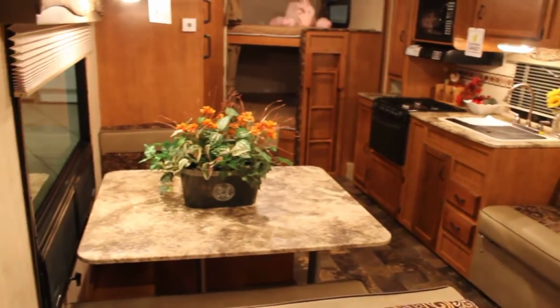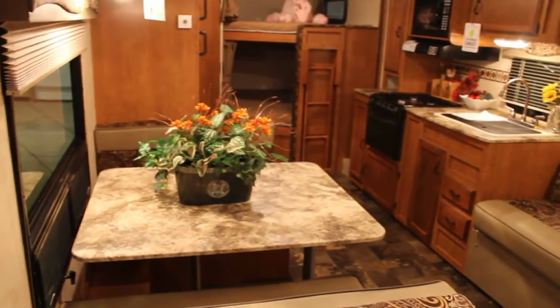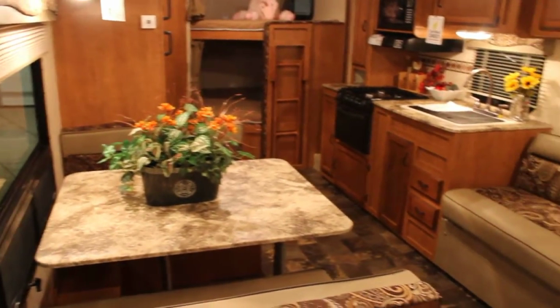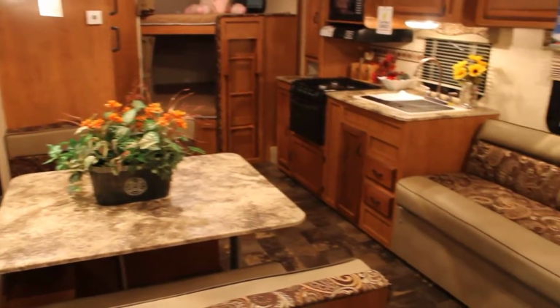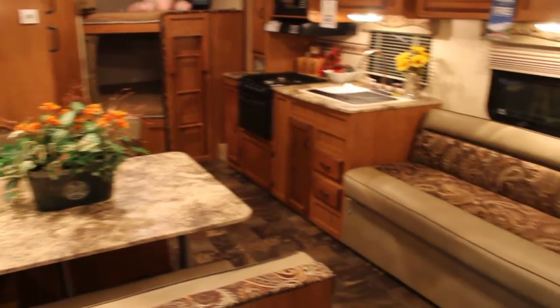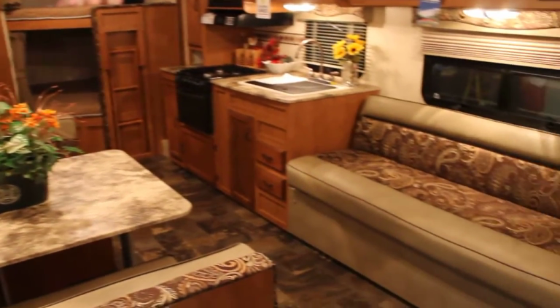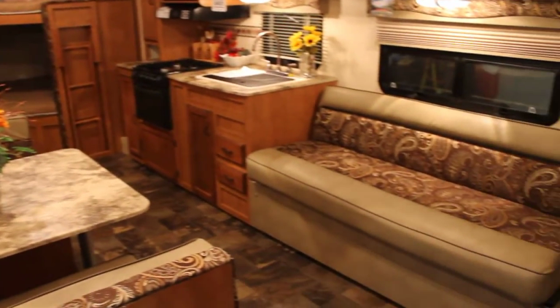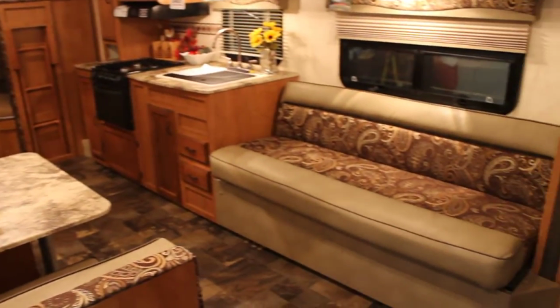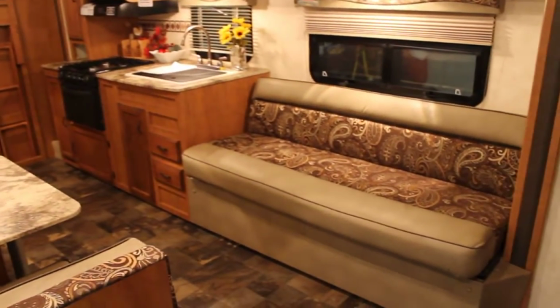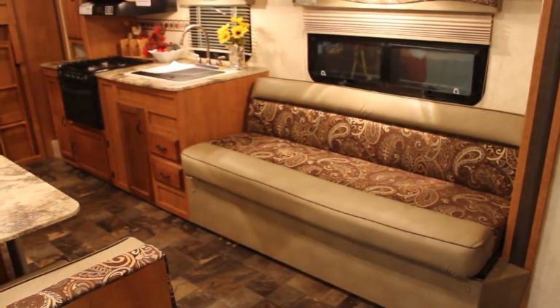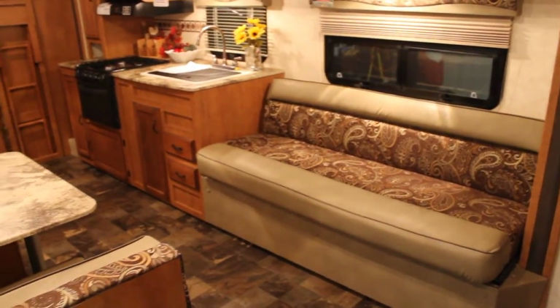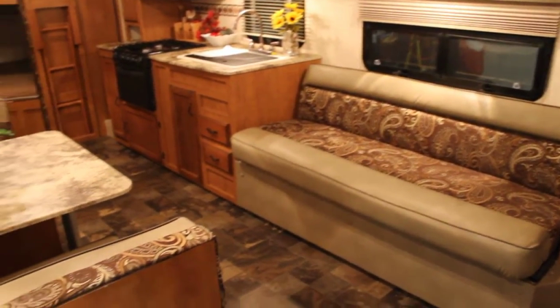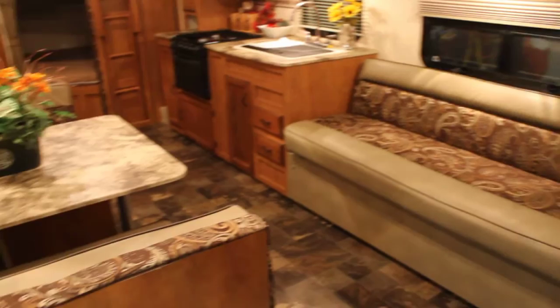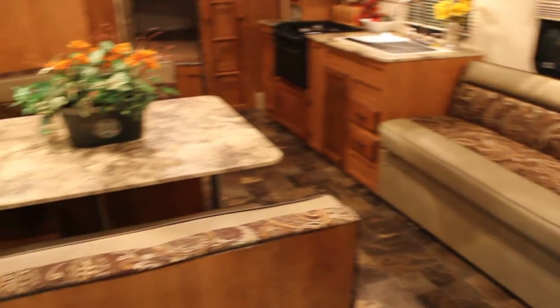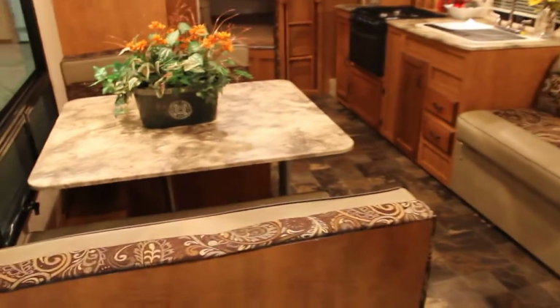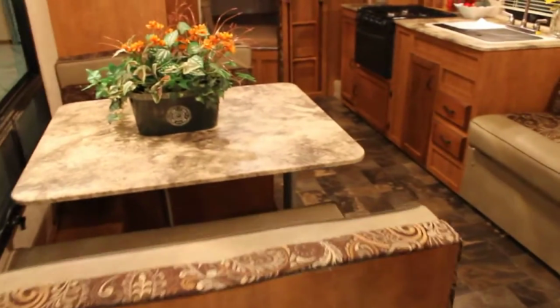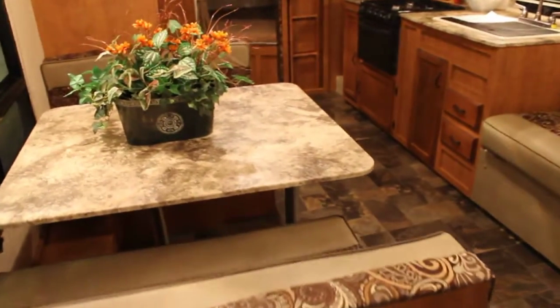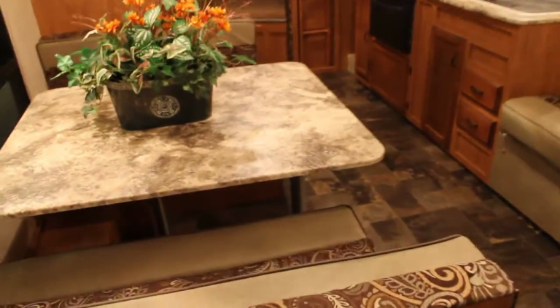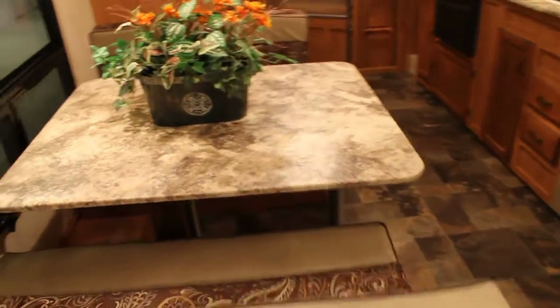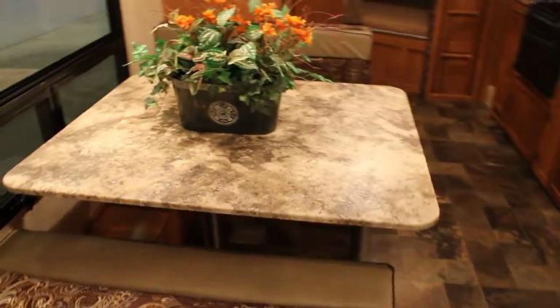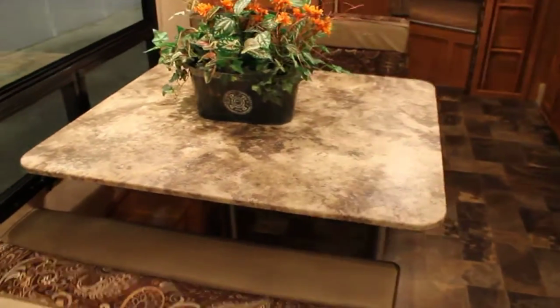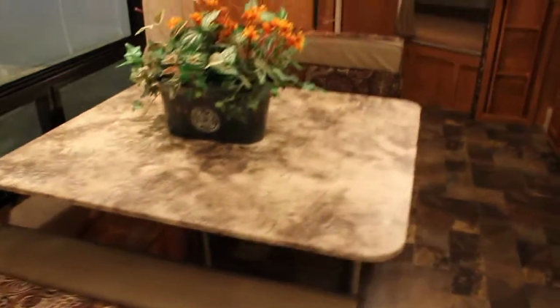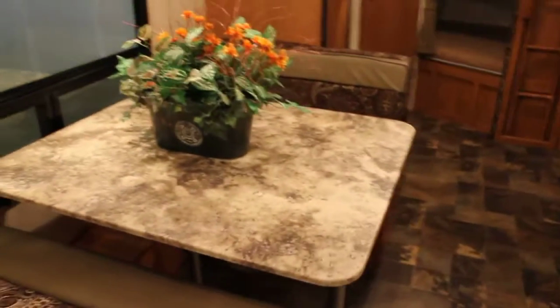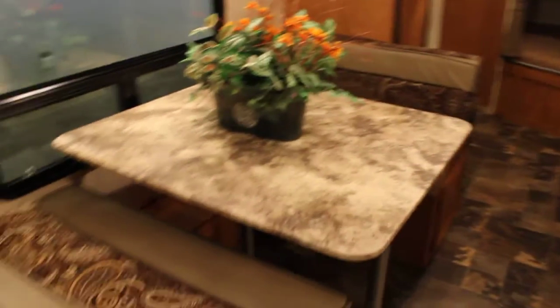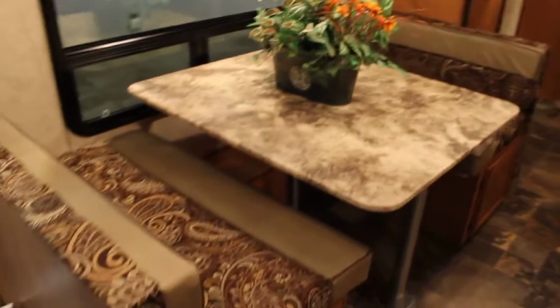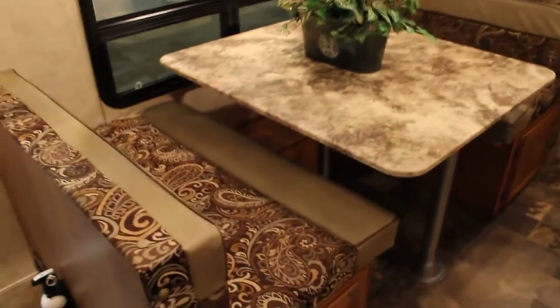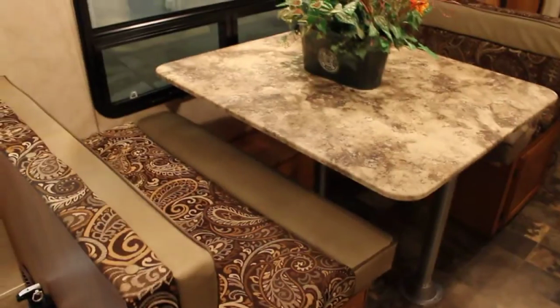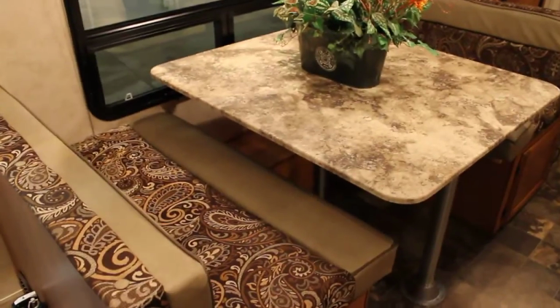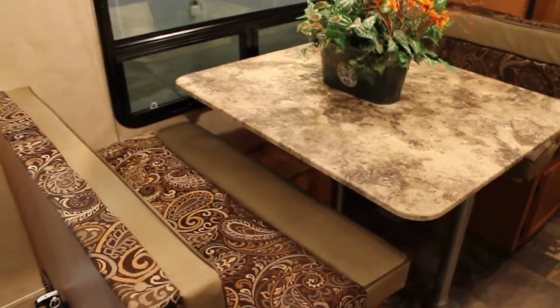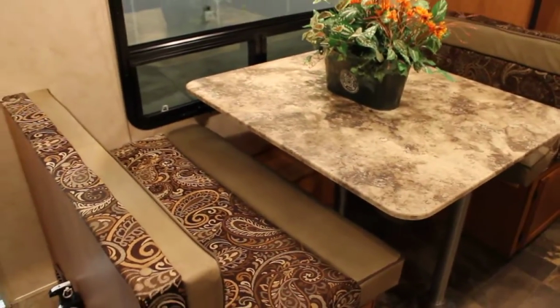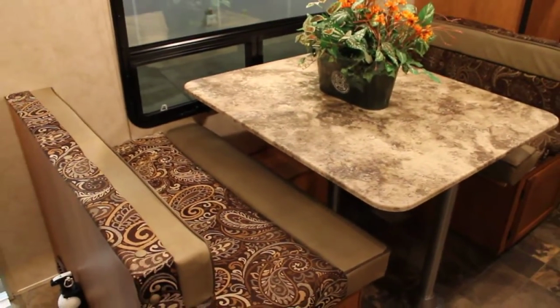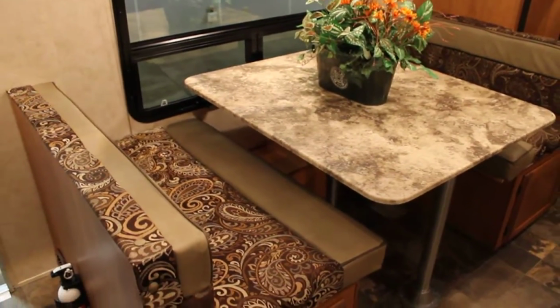We have a jackknife sofa, which is nice and large for sleeping. We have an oversized booth dinette — this is one of the largest dinettes I've seen in the industry.